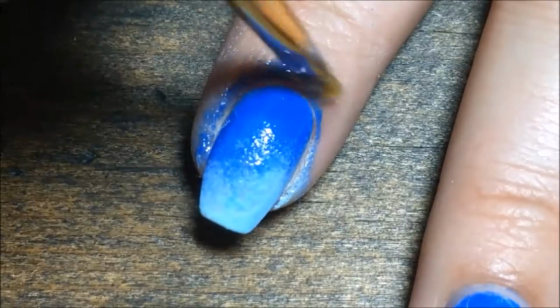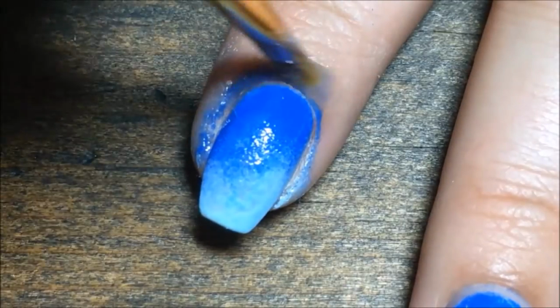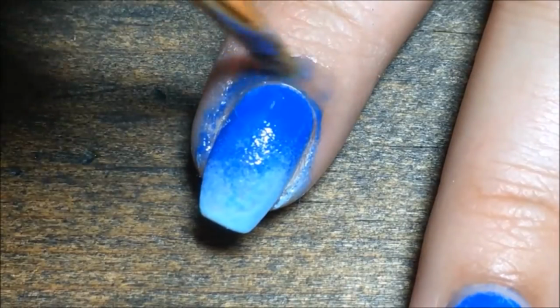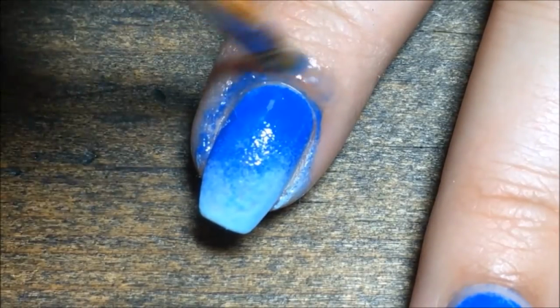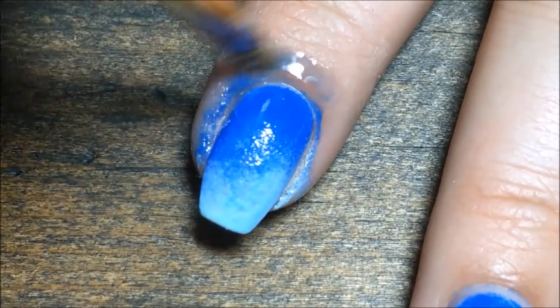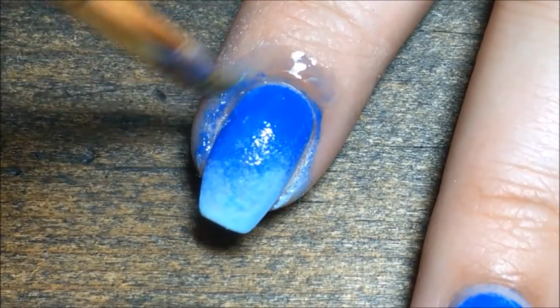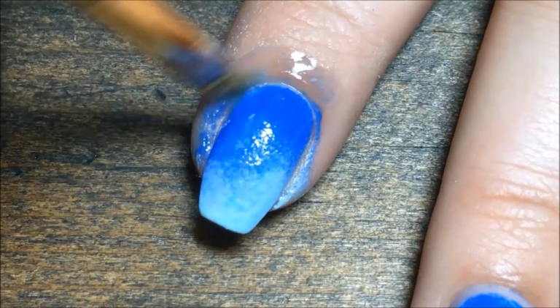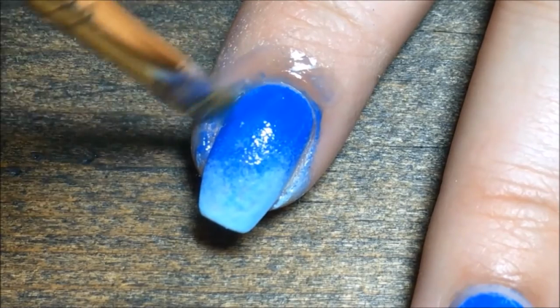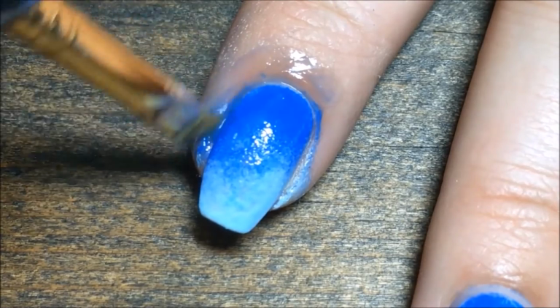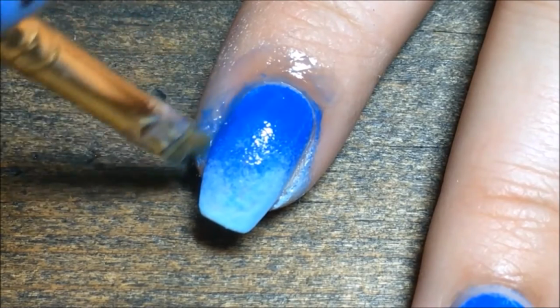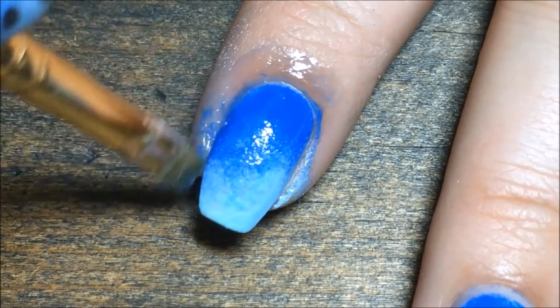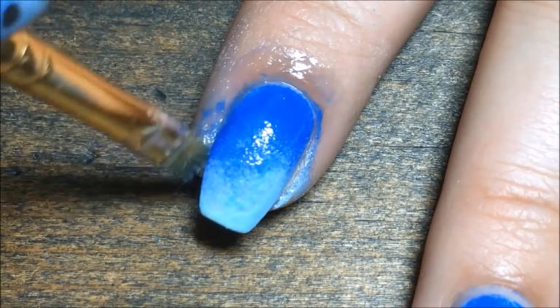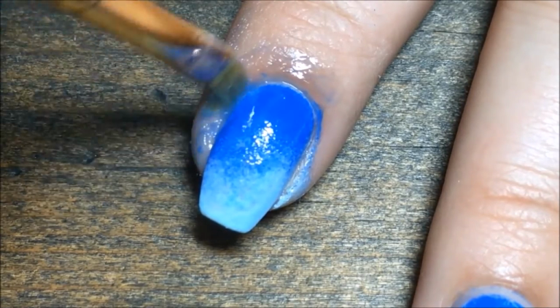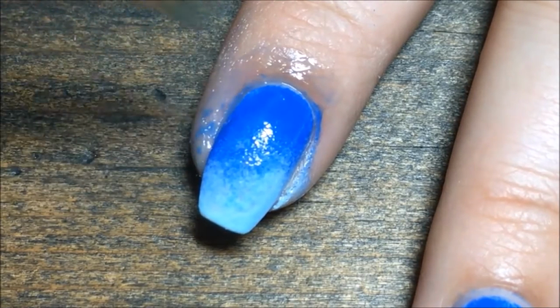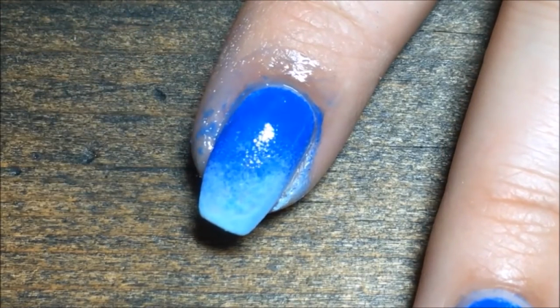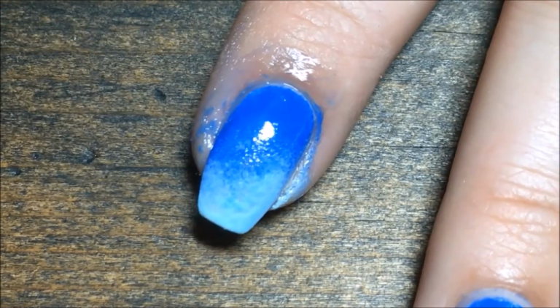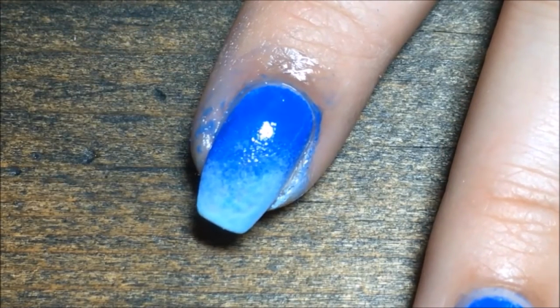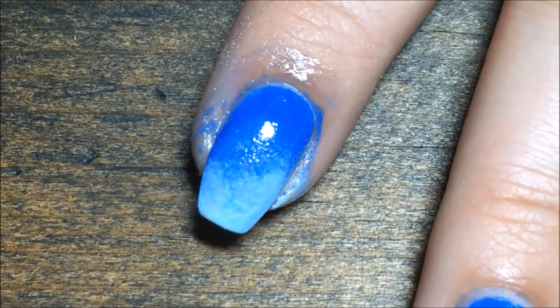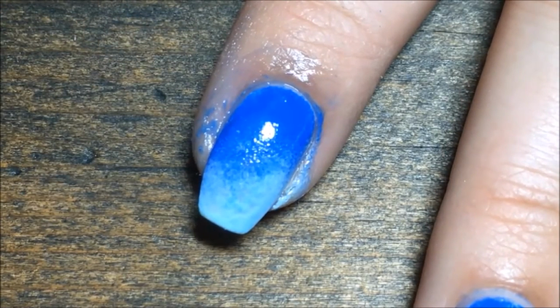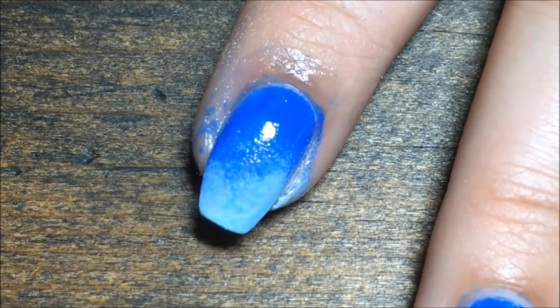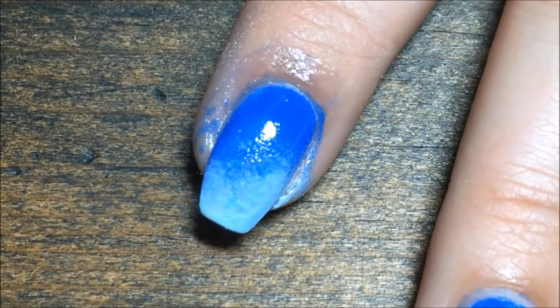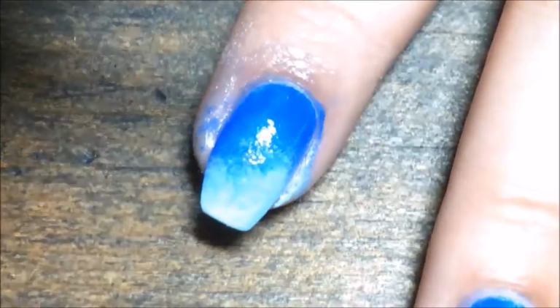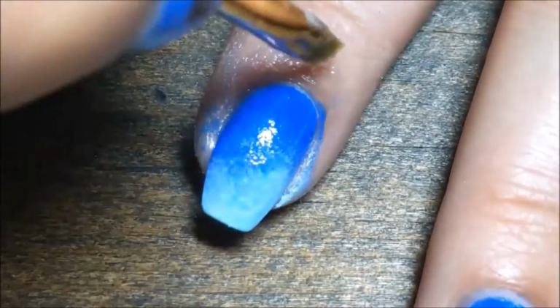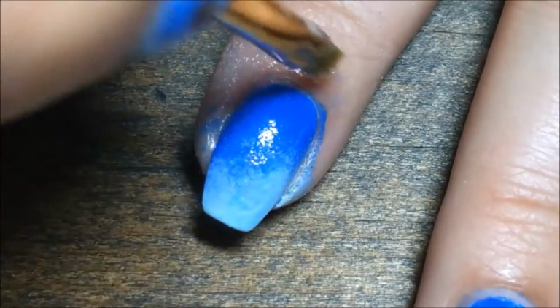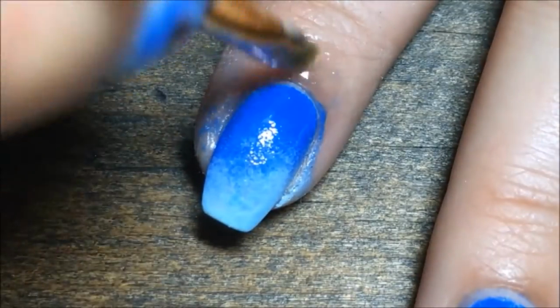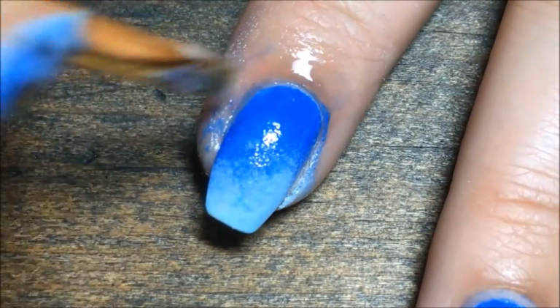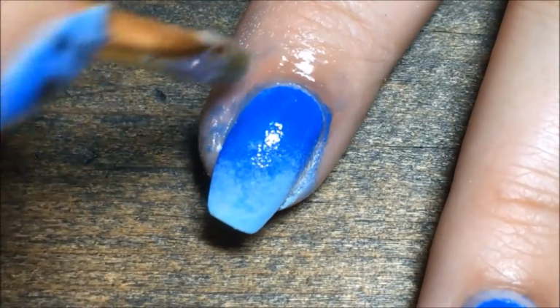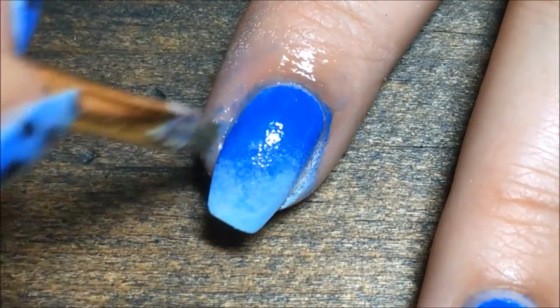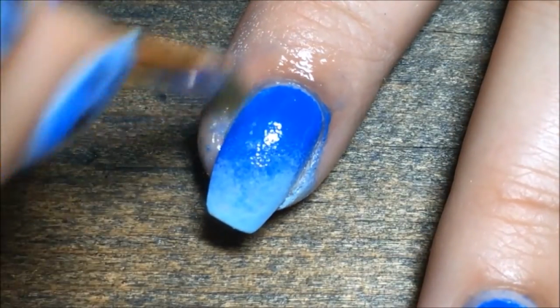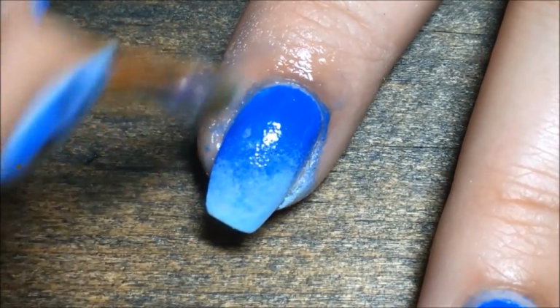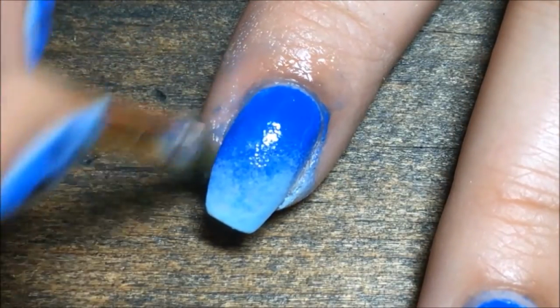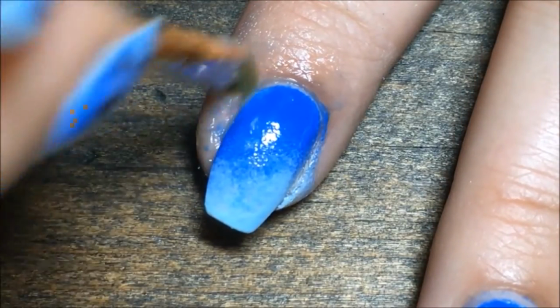Then I used my small brush with some acetone to clean up the polish that was still on the skin. I used a q-tip to get most of the bigger amounts of polish off first, and then went in with this little brush.